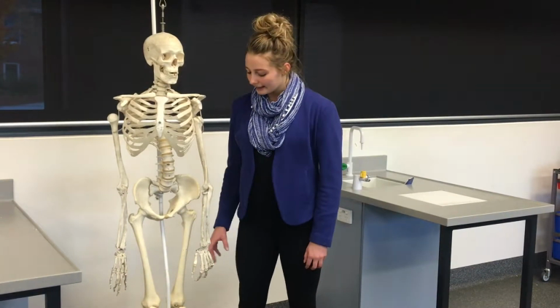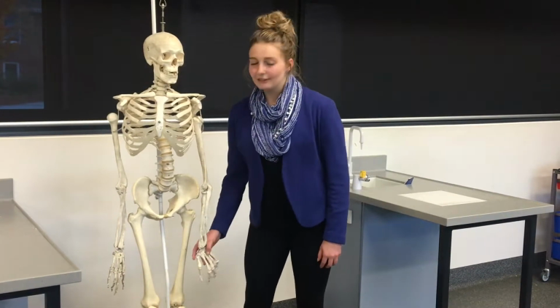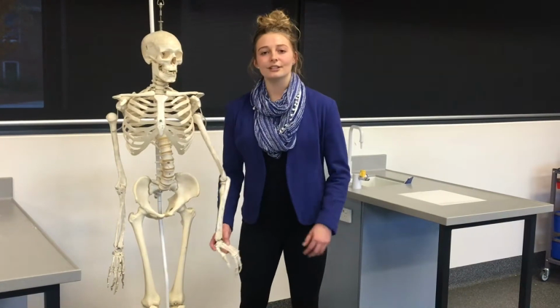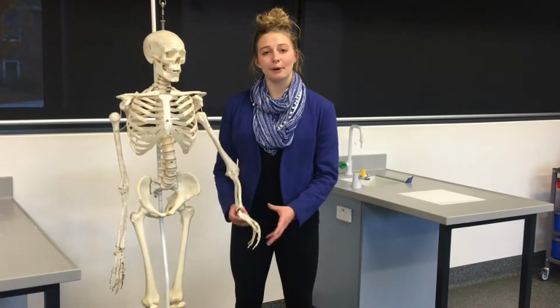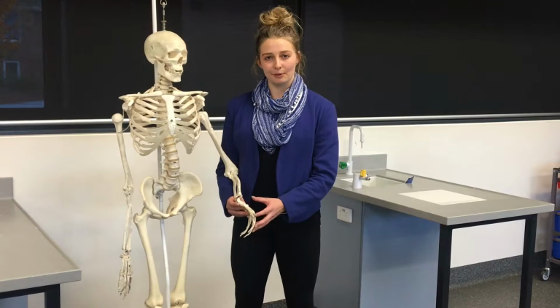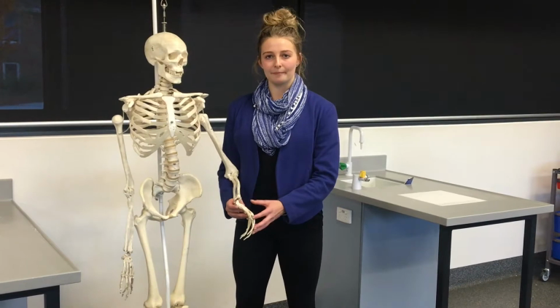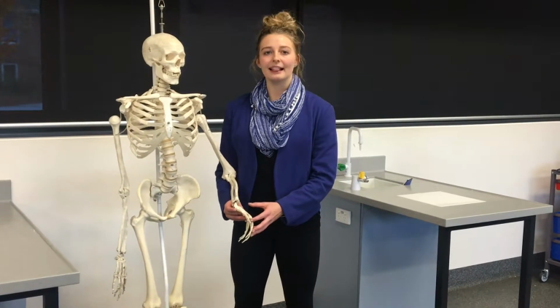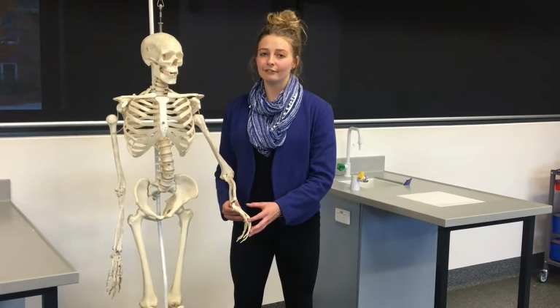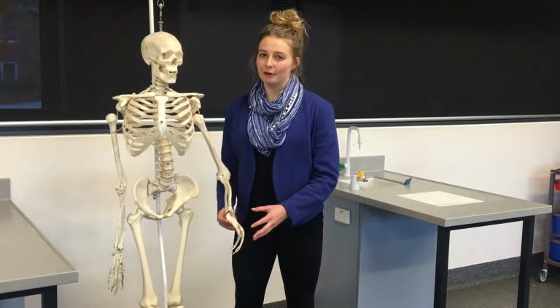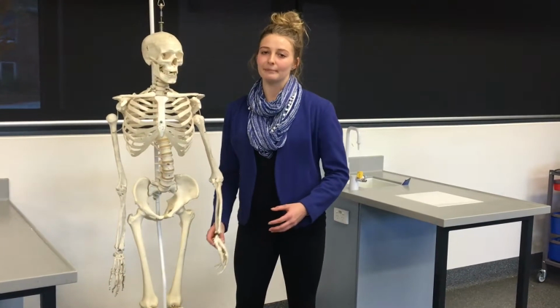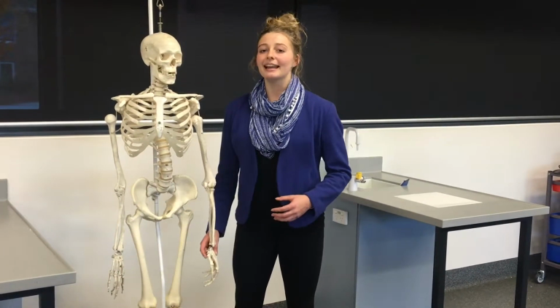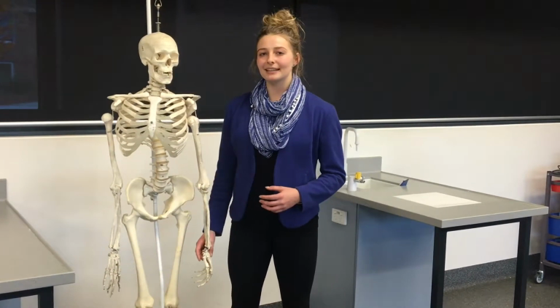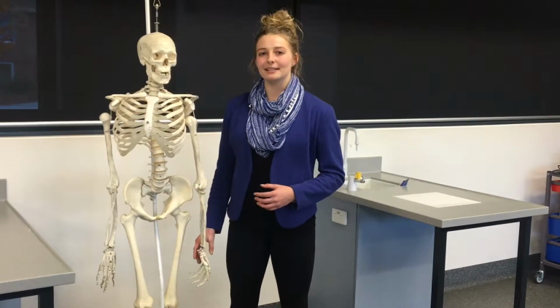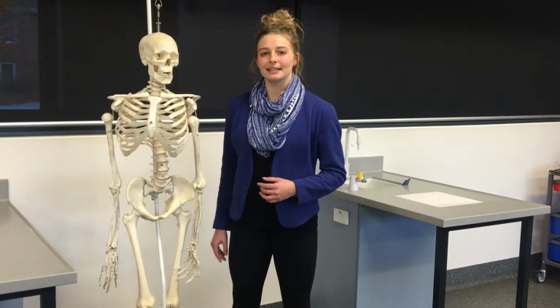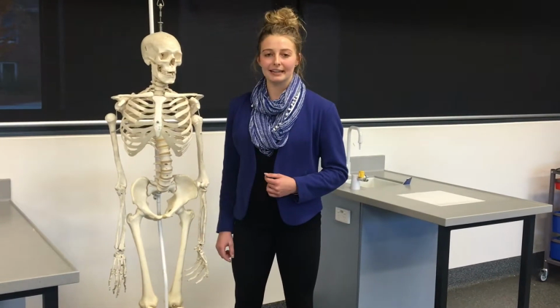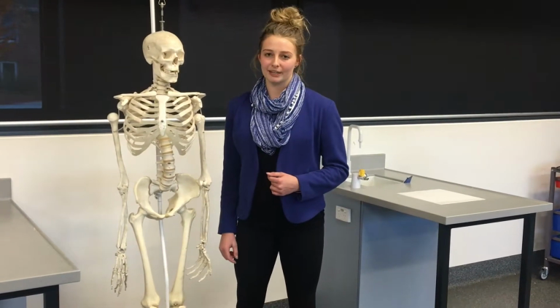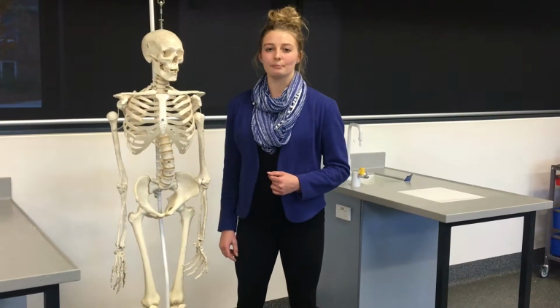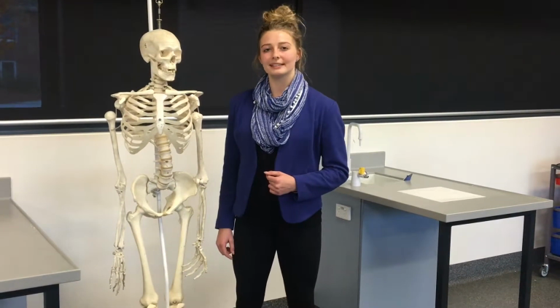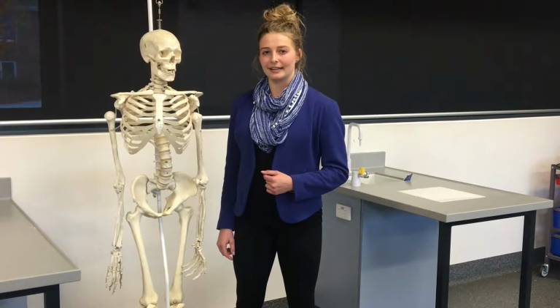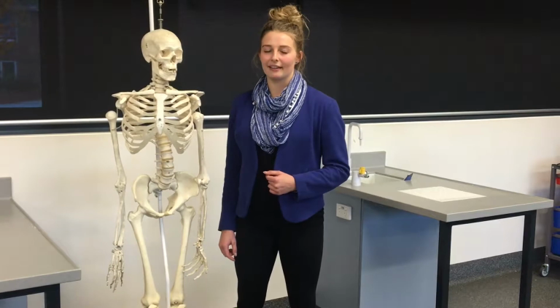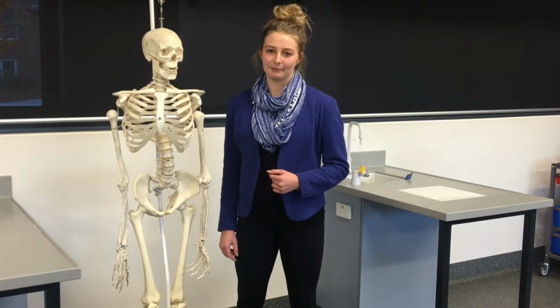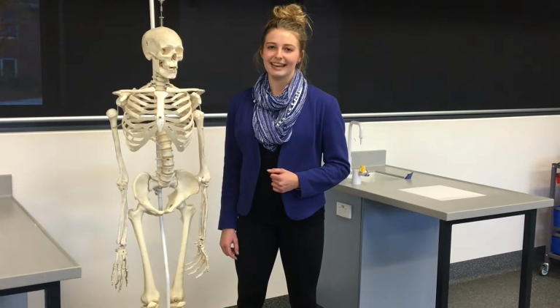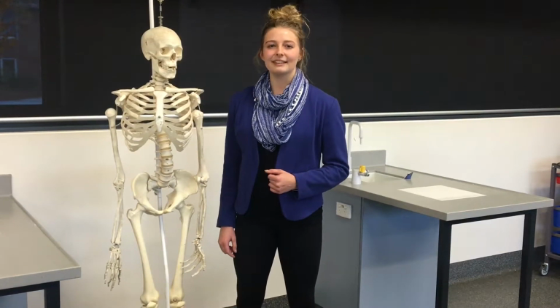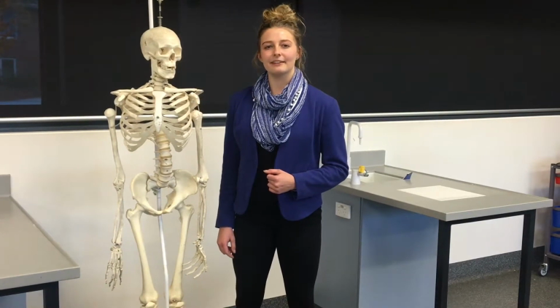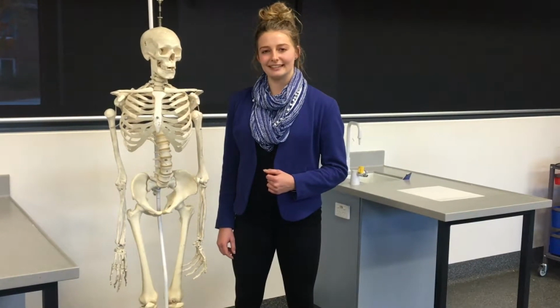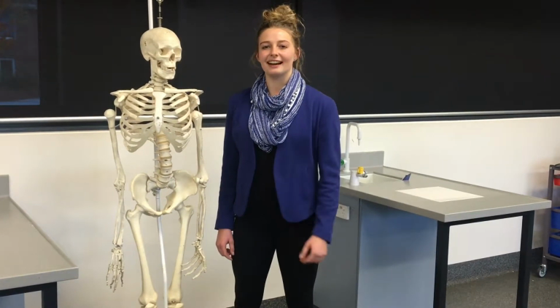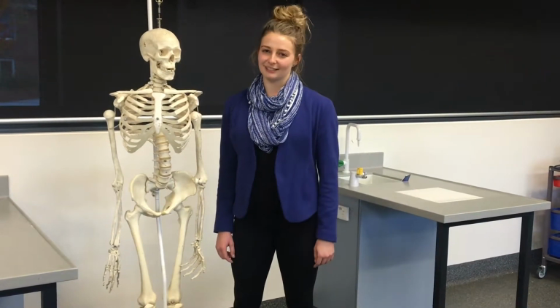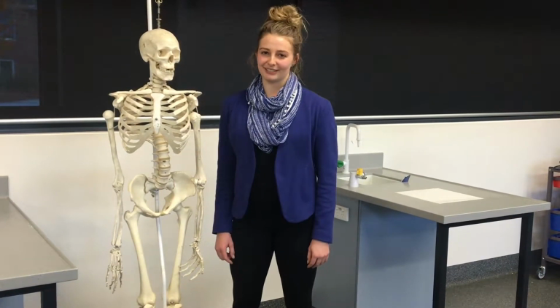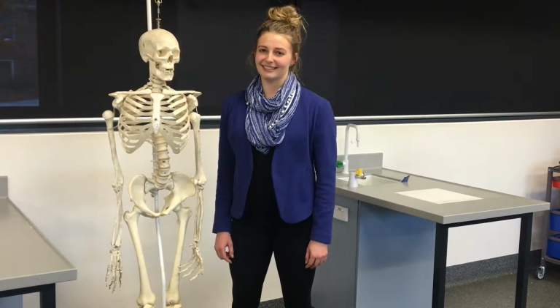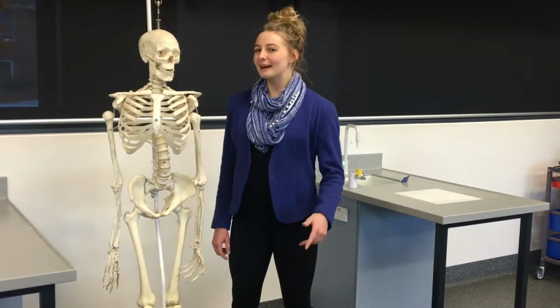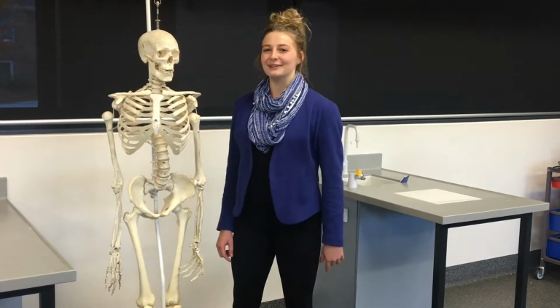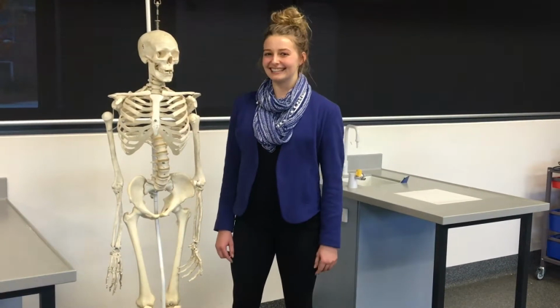The evolution of the opposable thumb allowed for a firmer grip, enabling humans to manipulate objects with more dexterity than other animals, giving them an advantage in hunting situations.